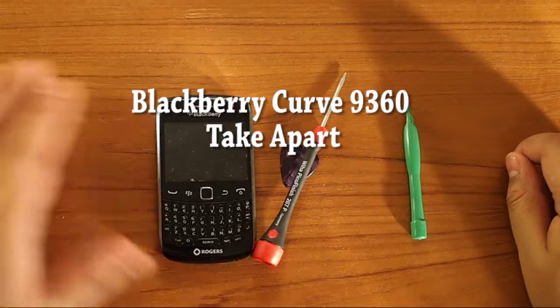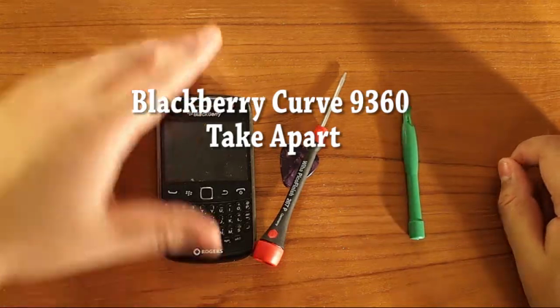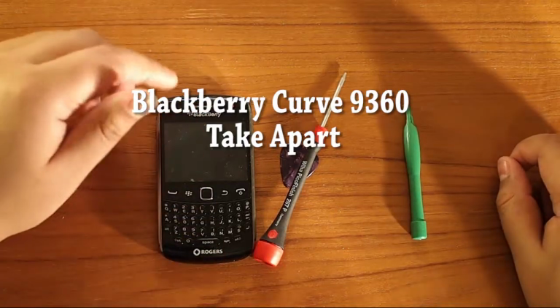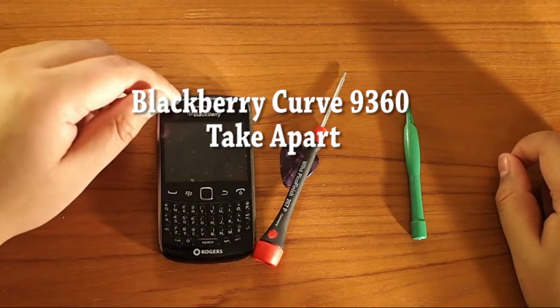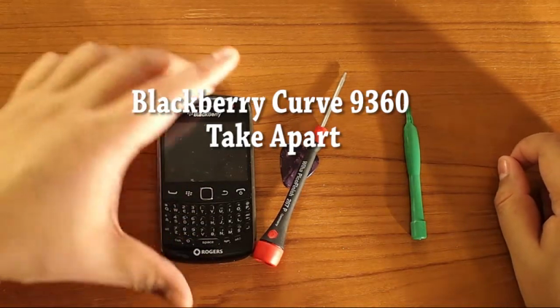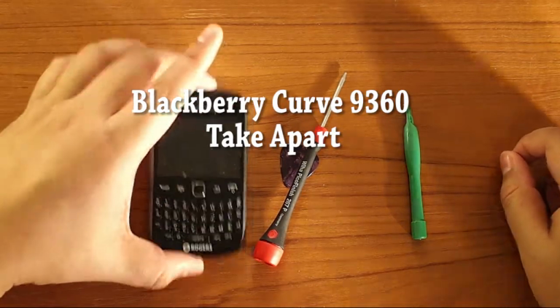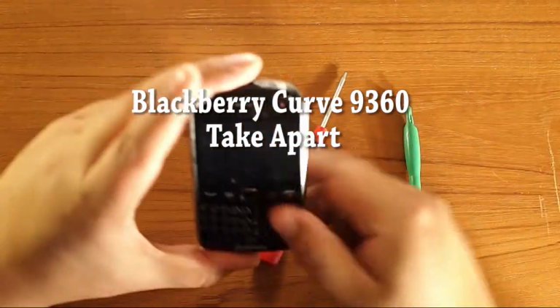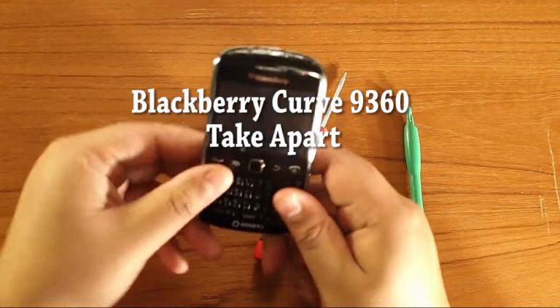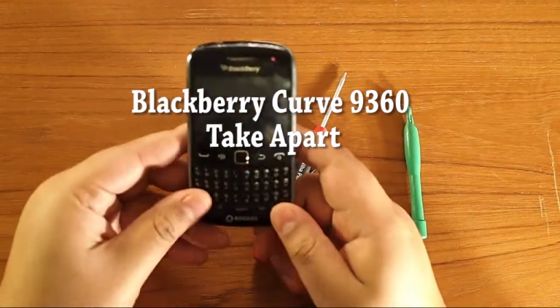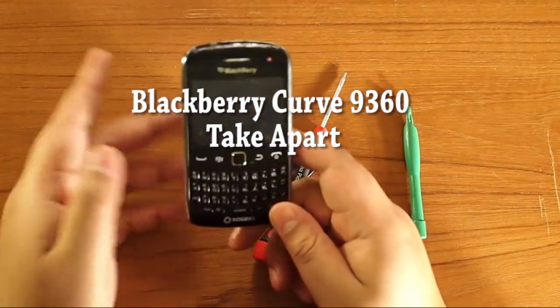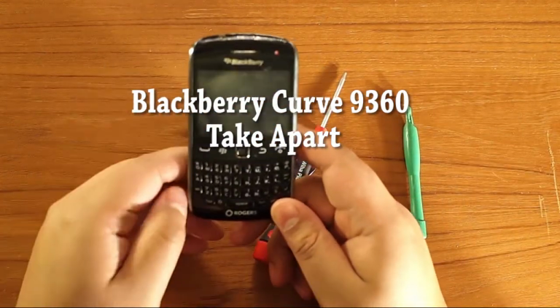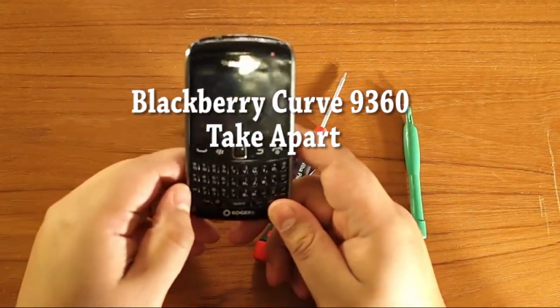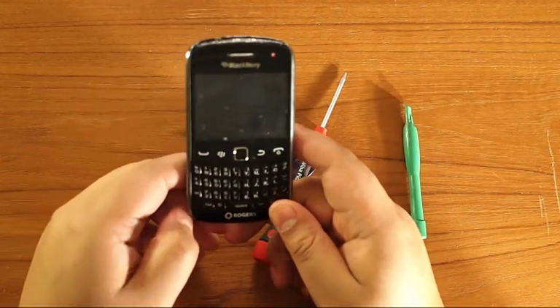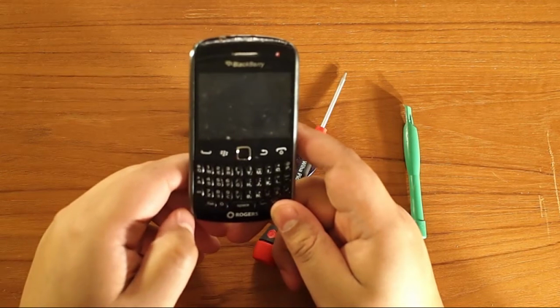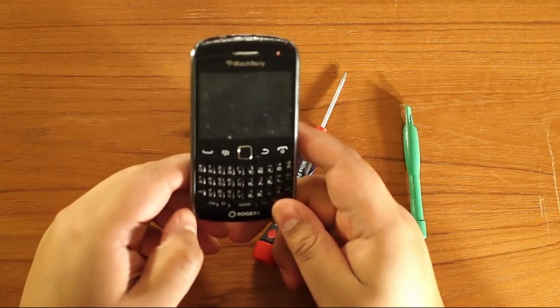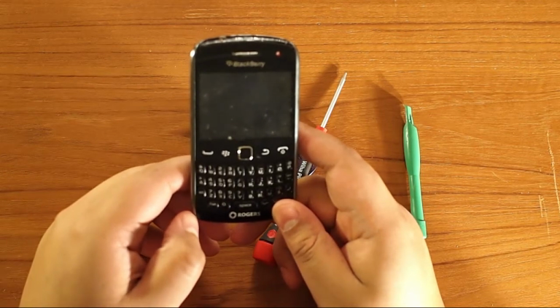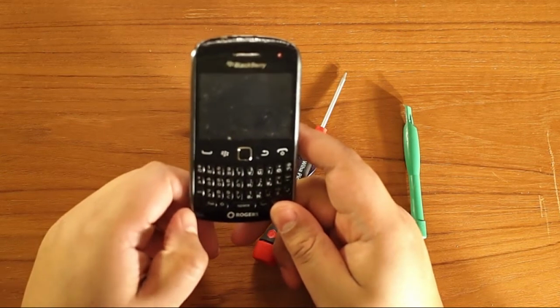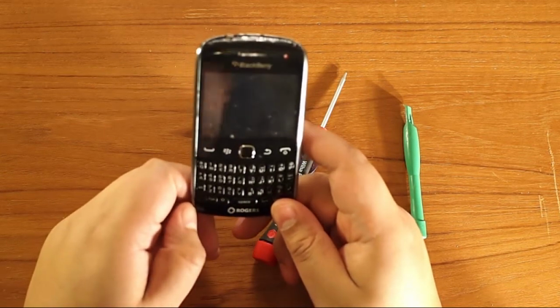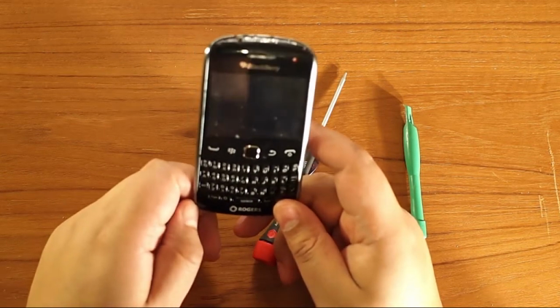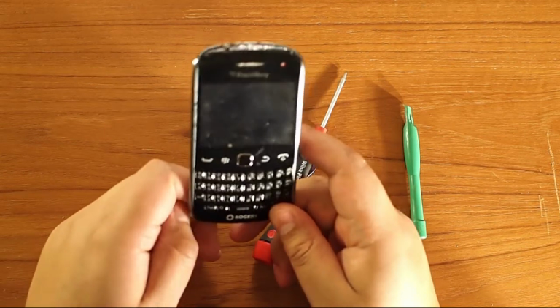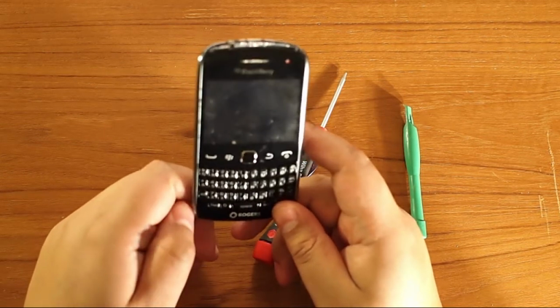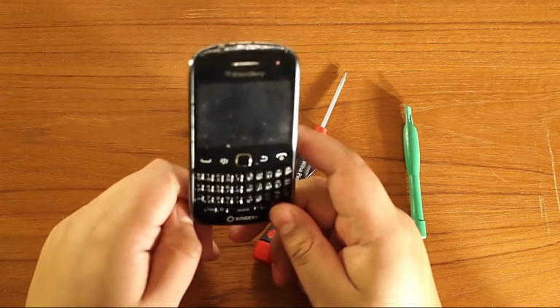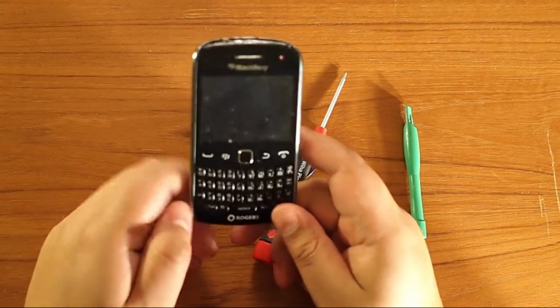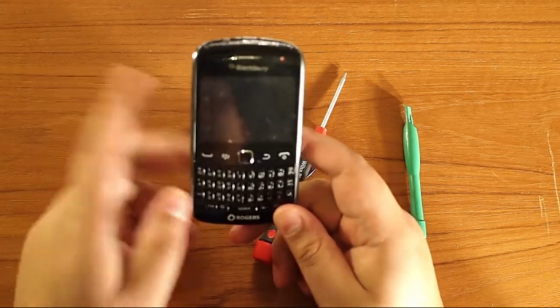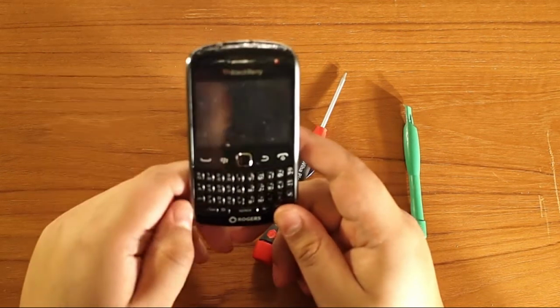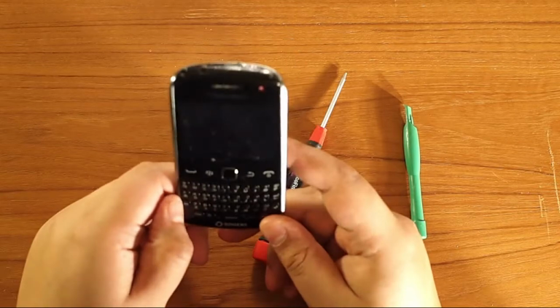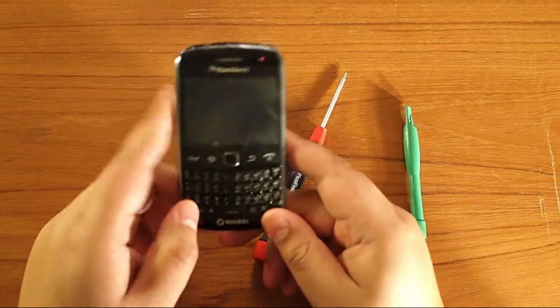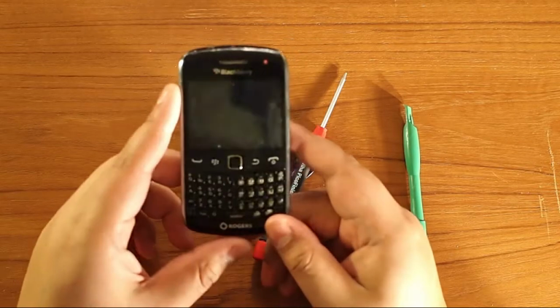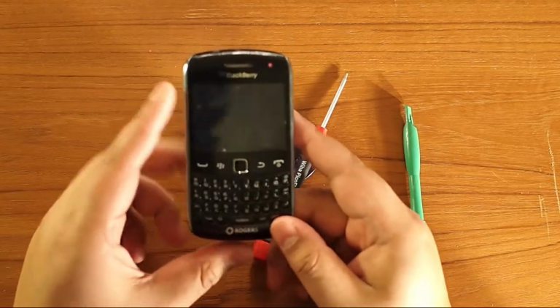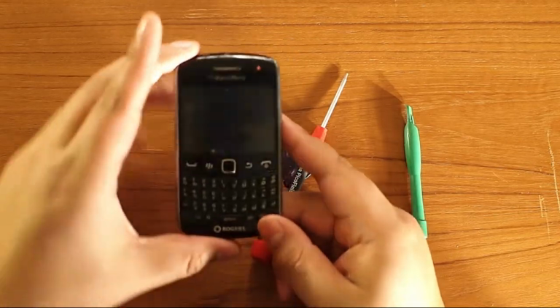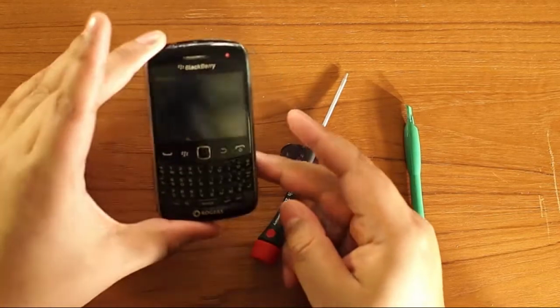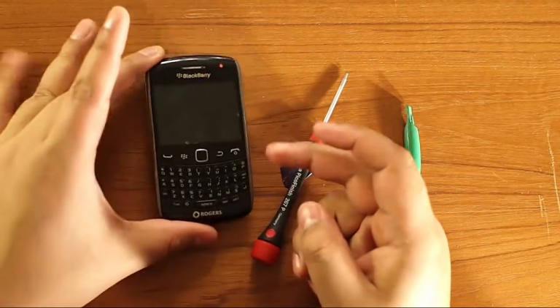Today we're going to be doing a take apart of the Curve 9360. This is just a replacement to the video I made a while ago when the phone first came out. I didn't take it apart as easily as it could have been done and the quality is horrible, so hopefully this is an improvement.